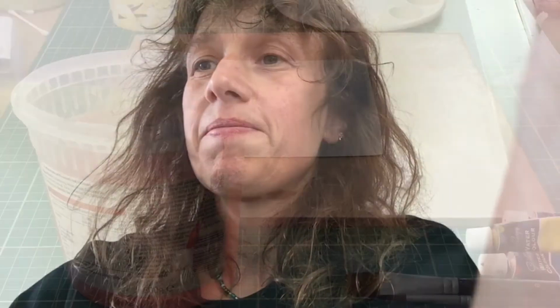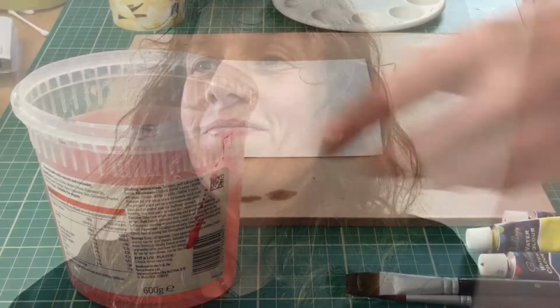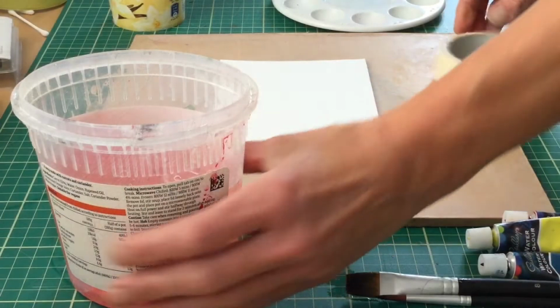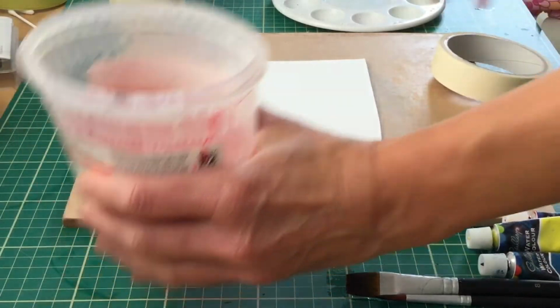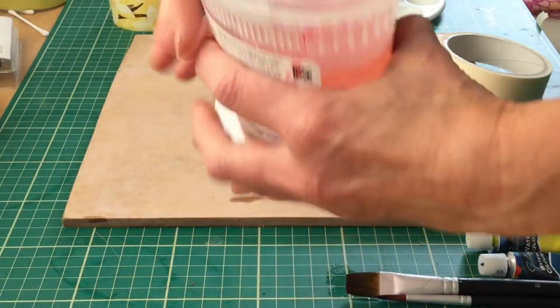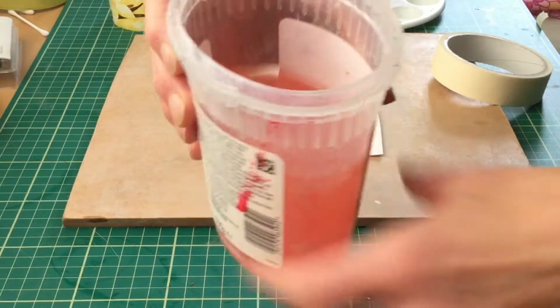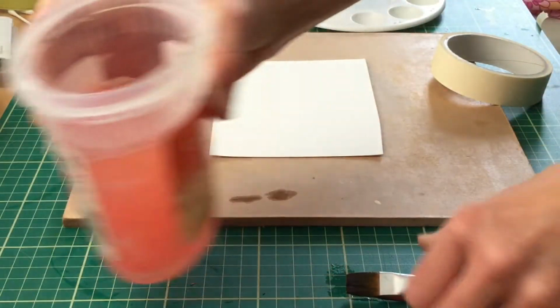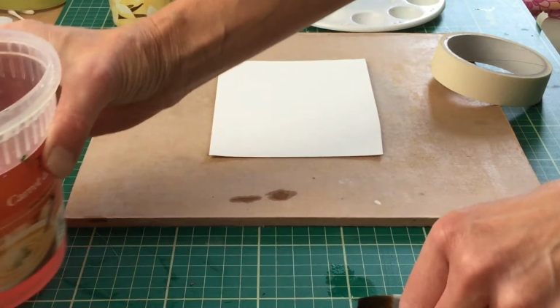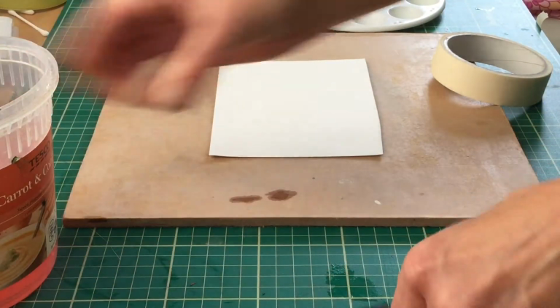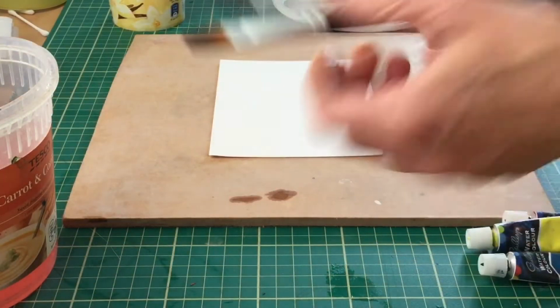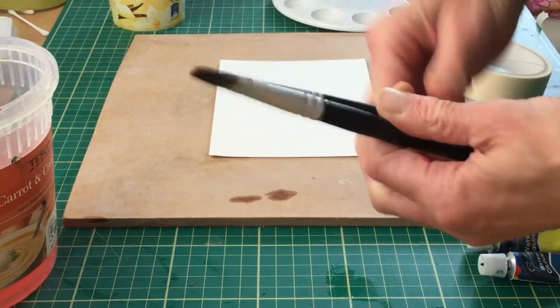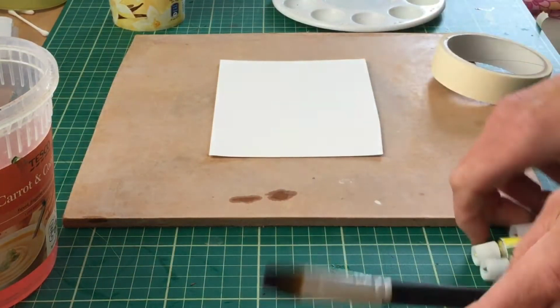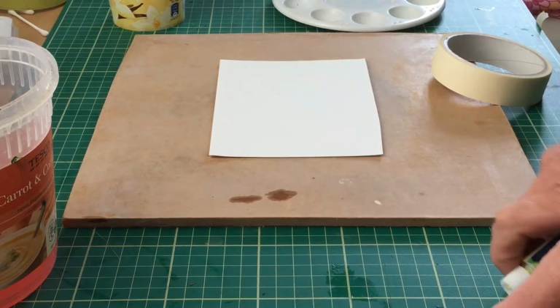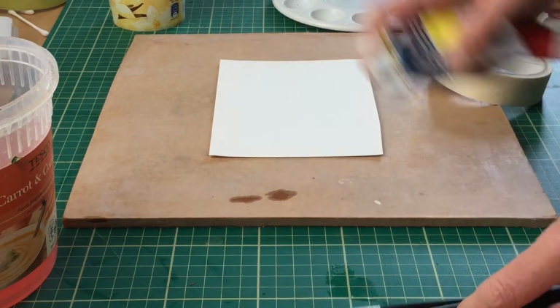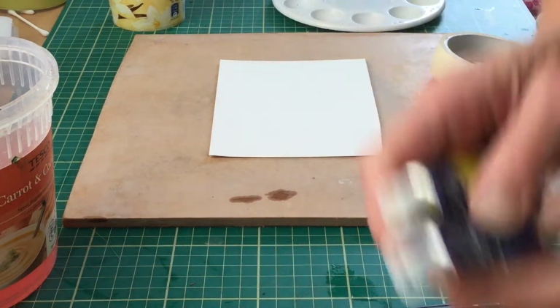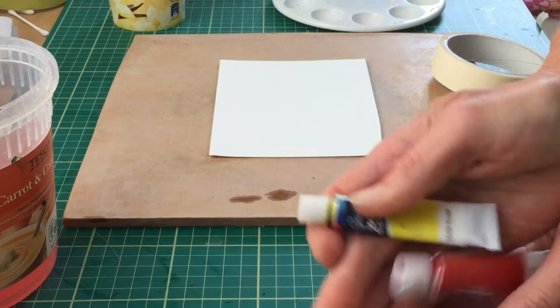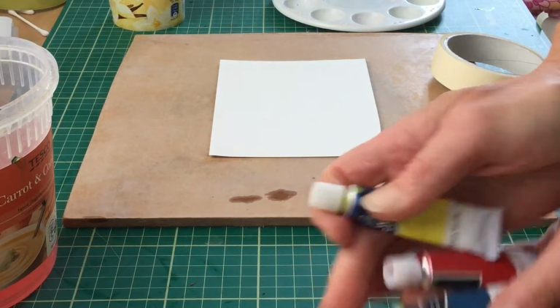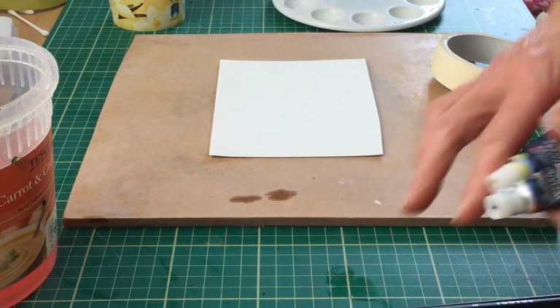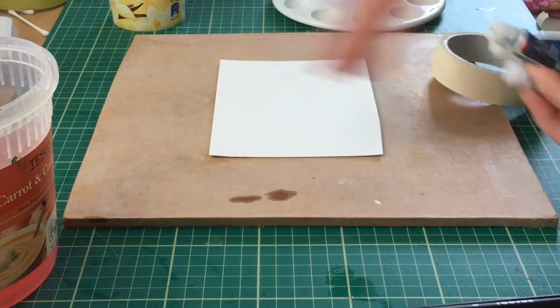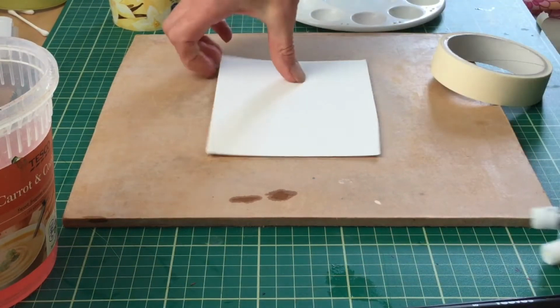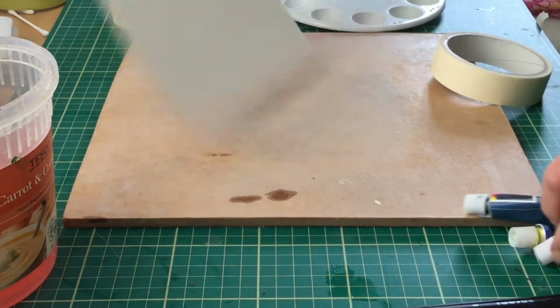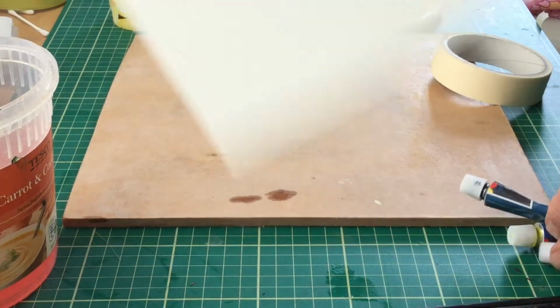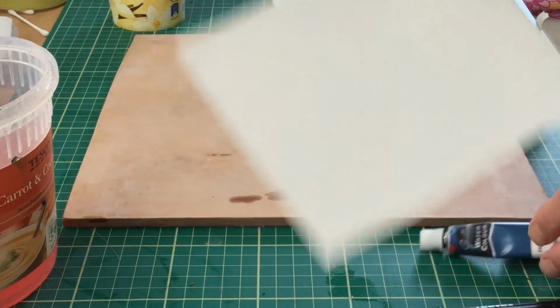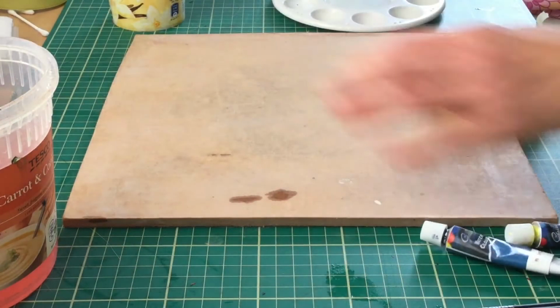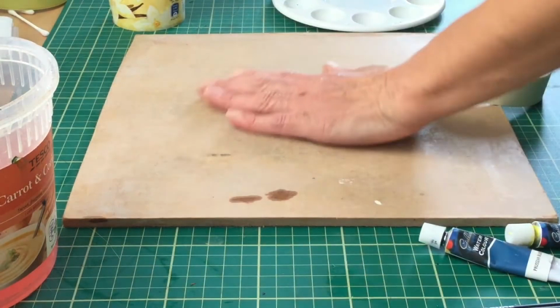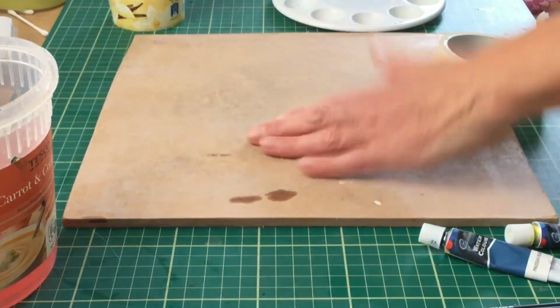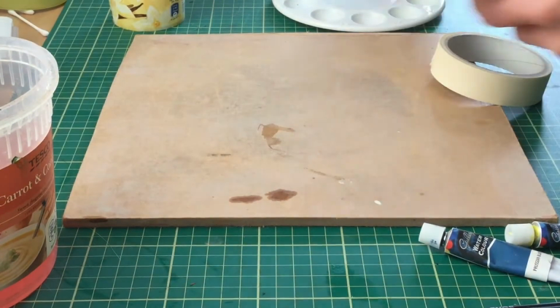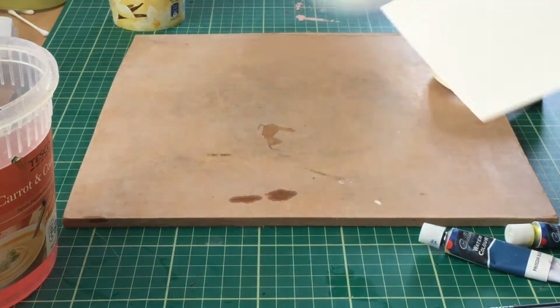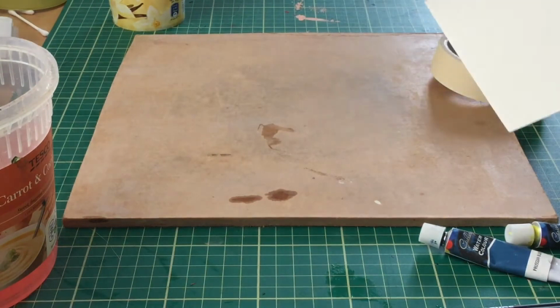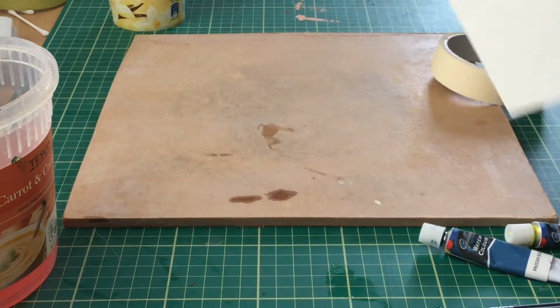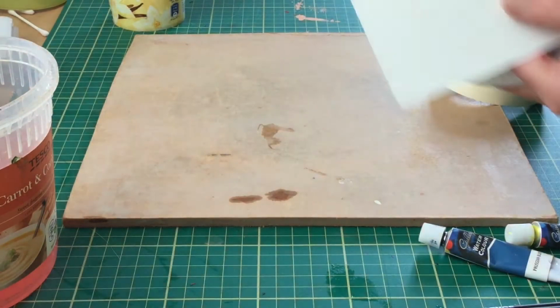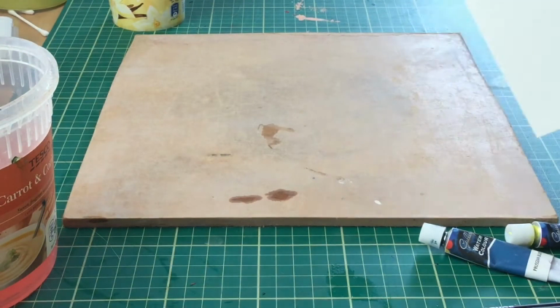For this project you're going to need pots of water, paint brushes, watercolour paints, a piece of watercolour paper, a board, a palette, and some tape.